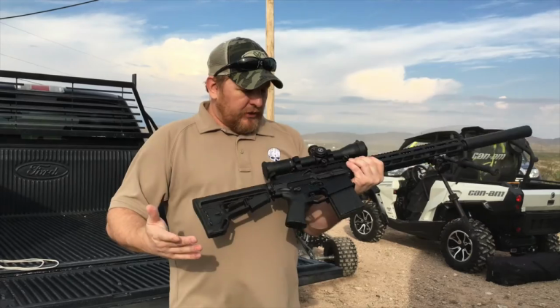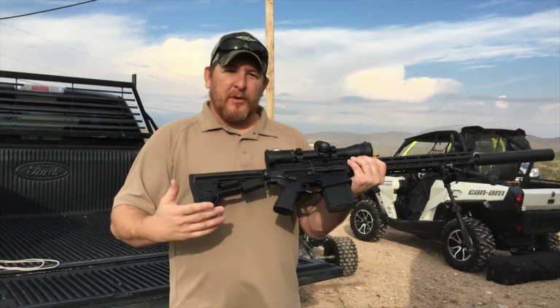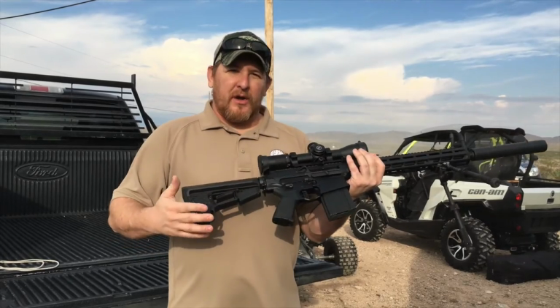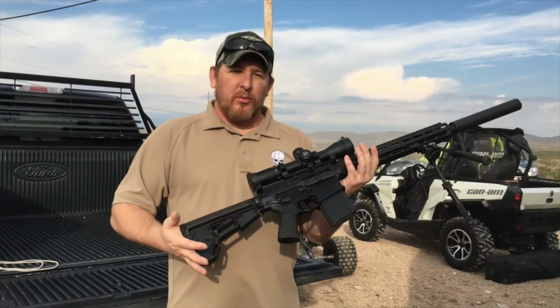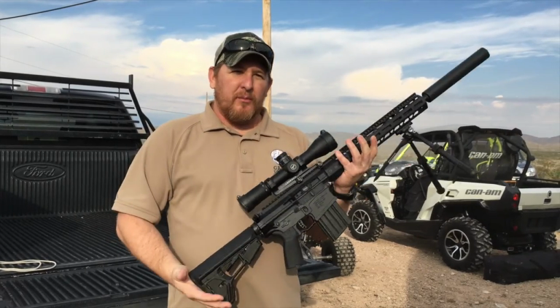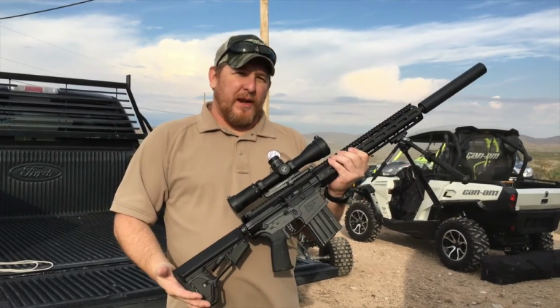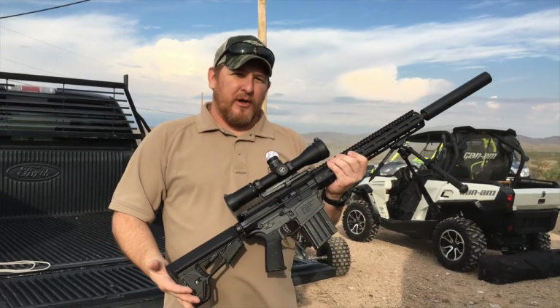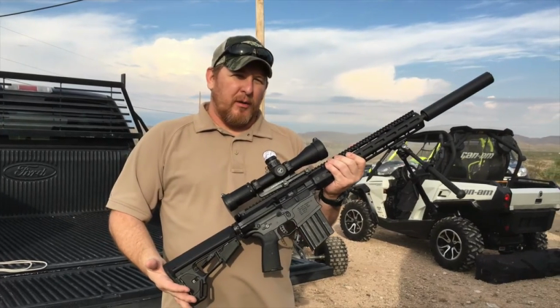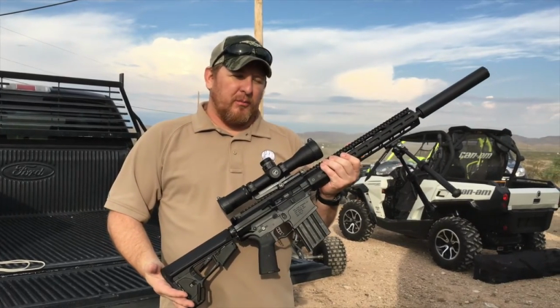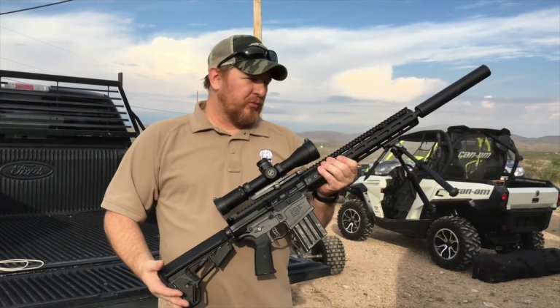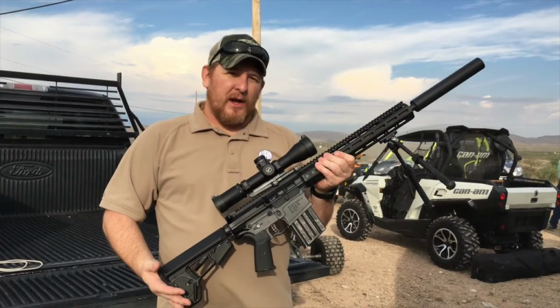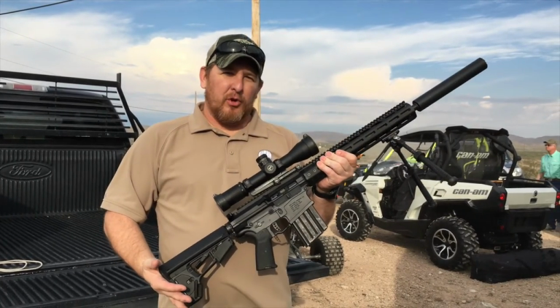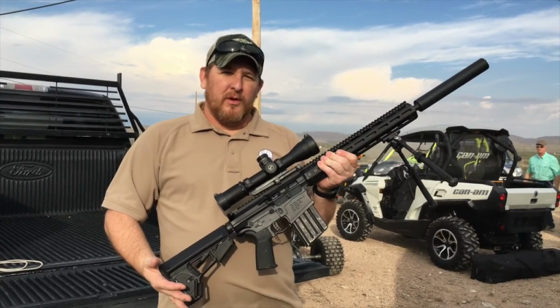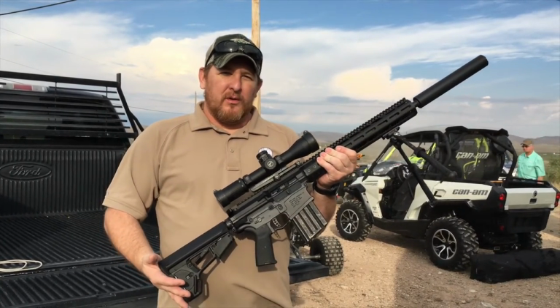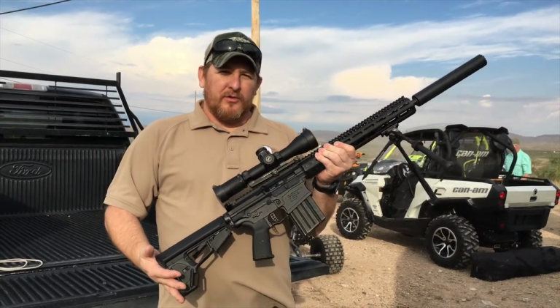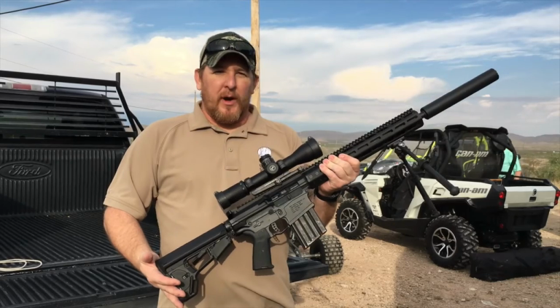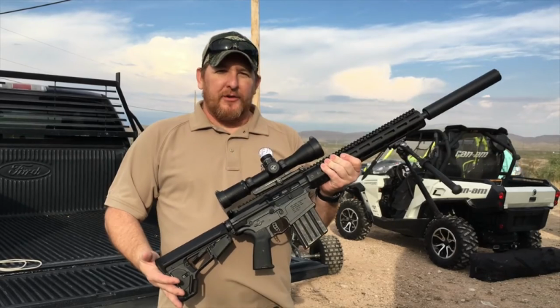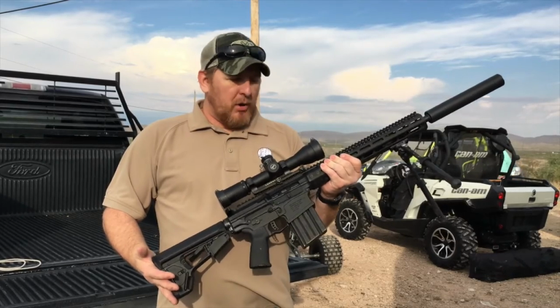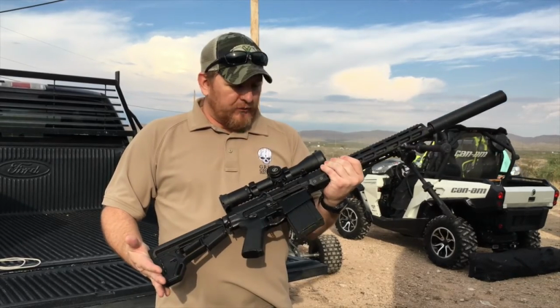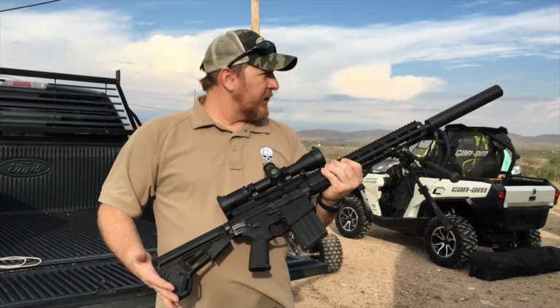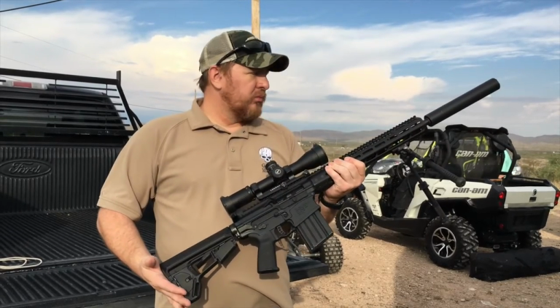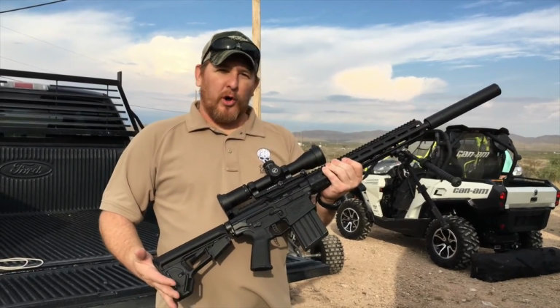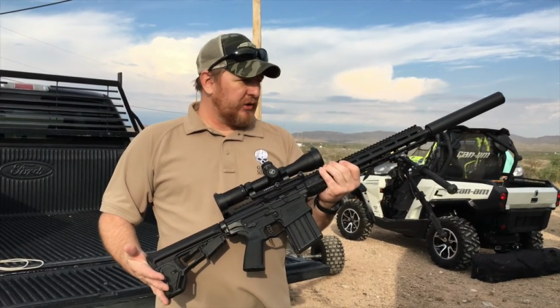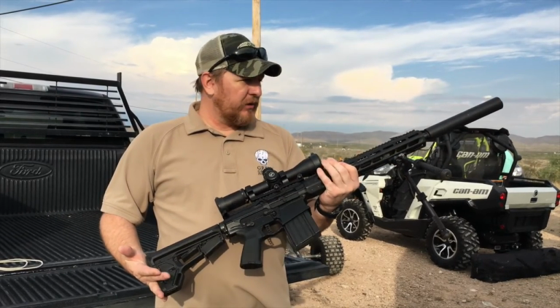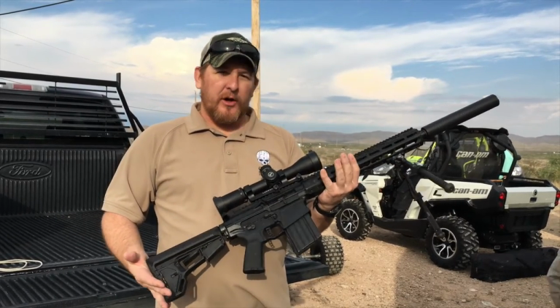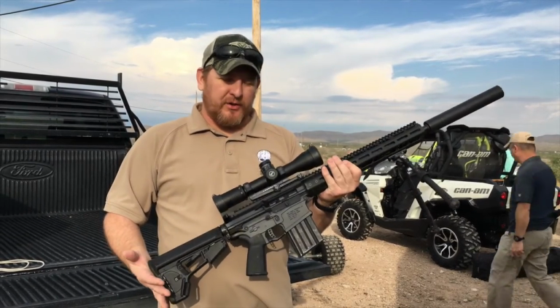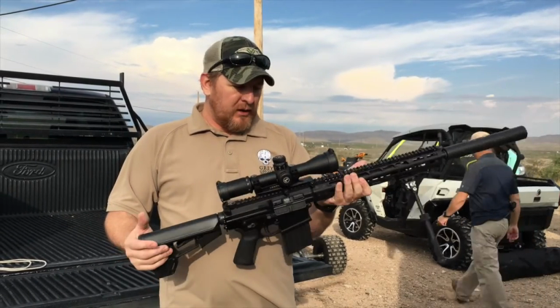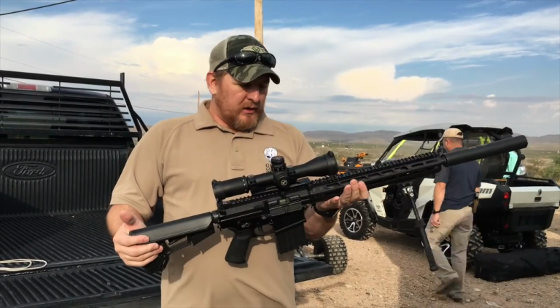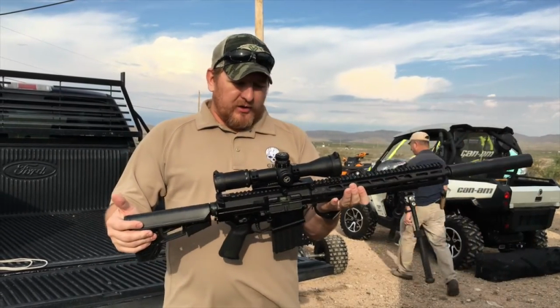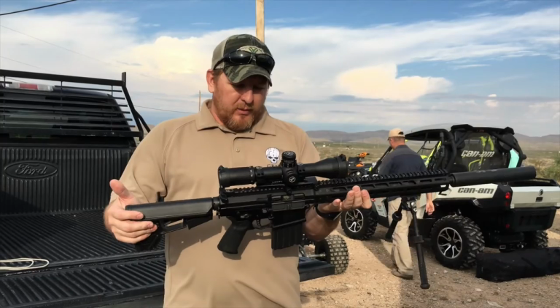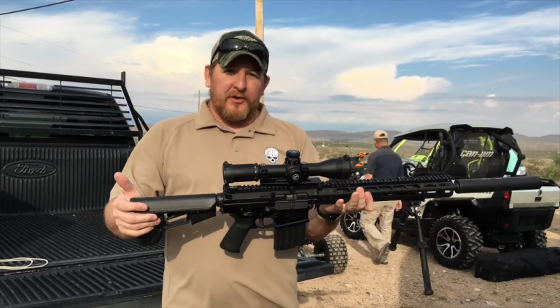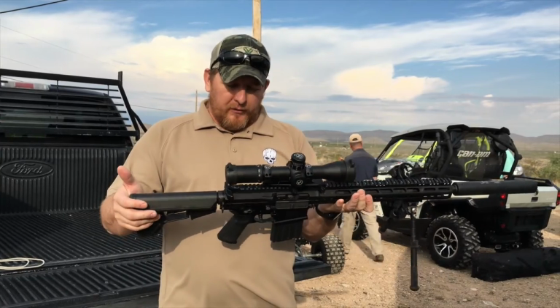This weapon — I put my name on it — is probably the most reliable 308 out there on the market. We've done a lot of work to it to get it right where it needs to be. It's honestly perfect.